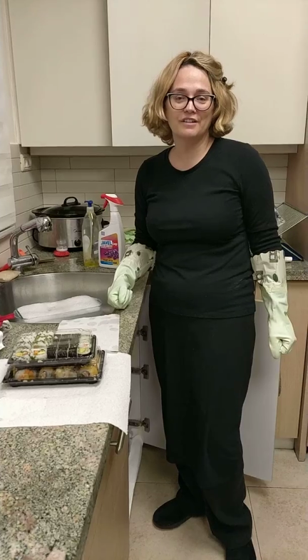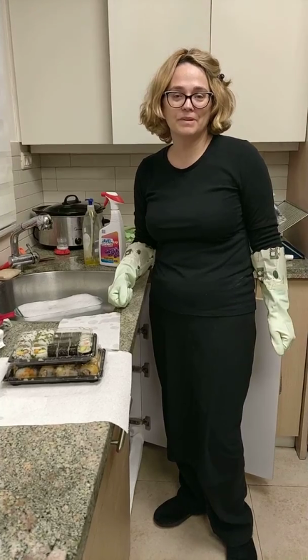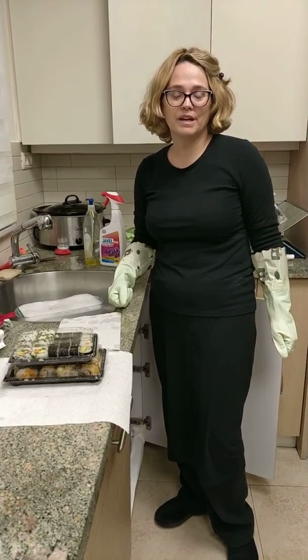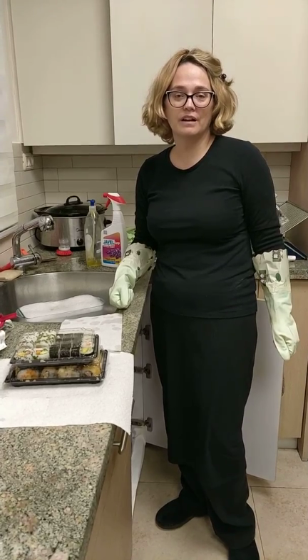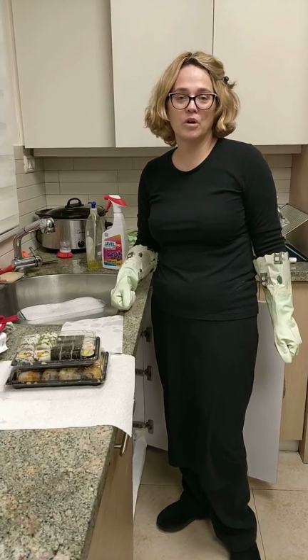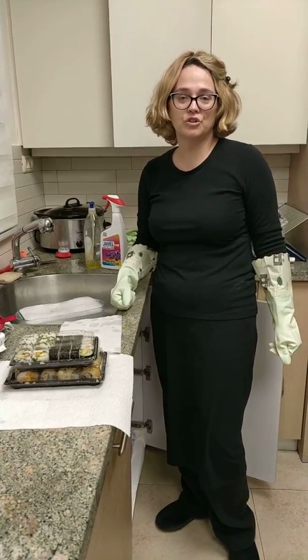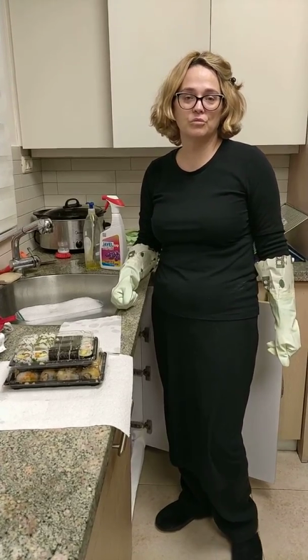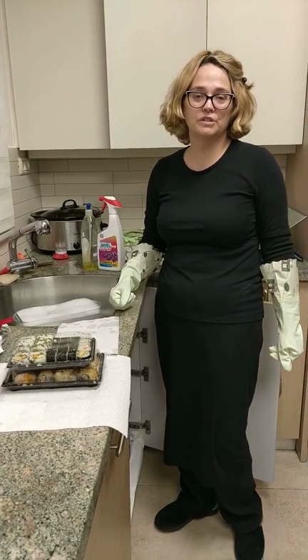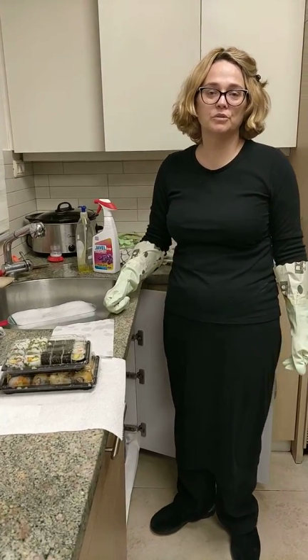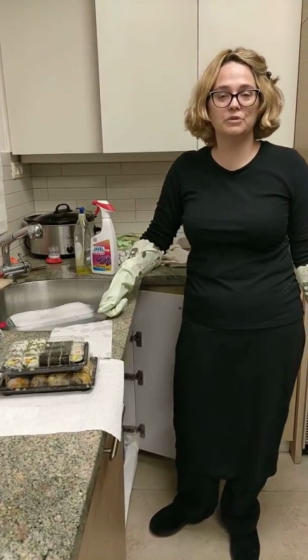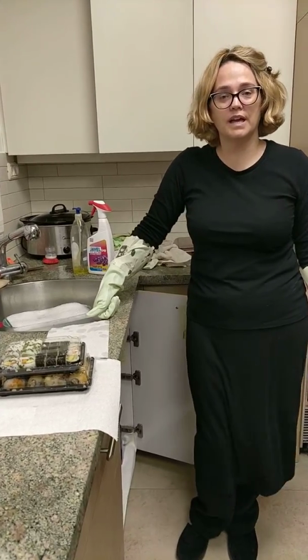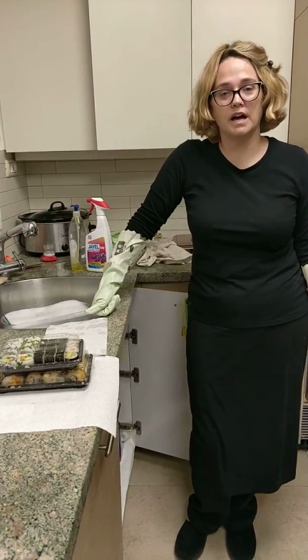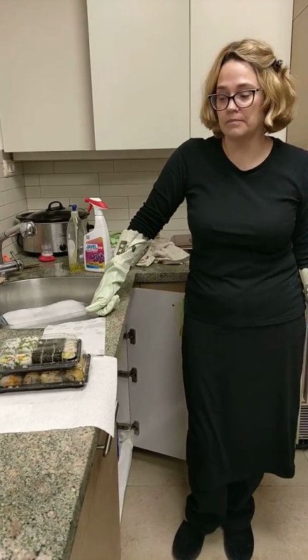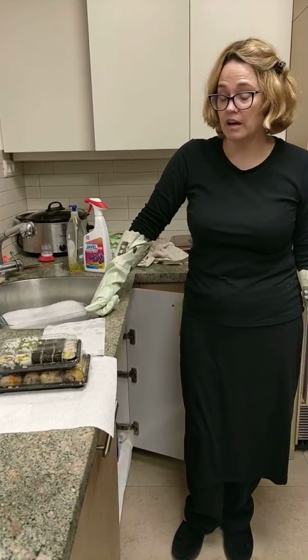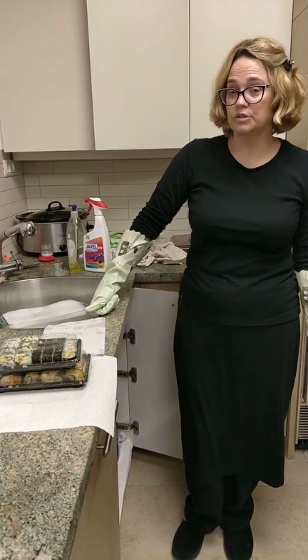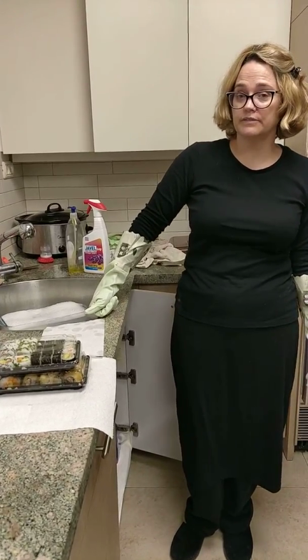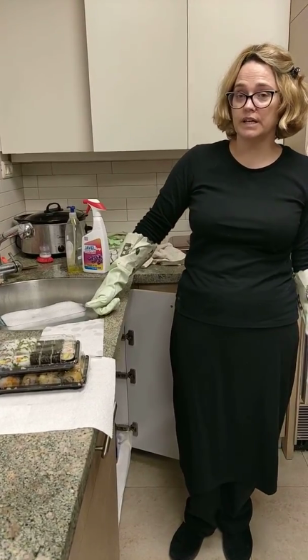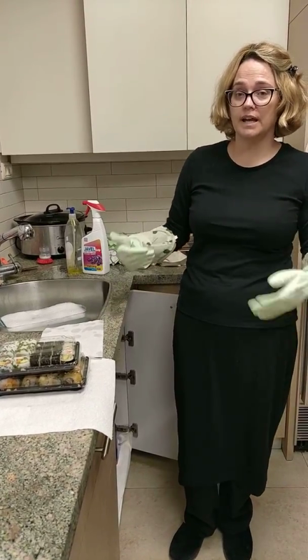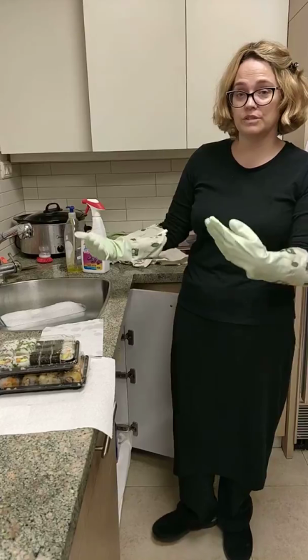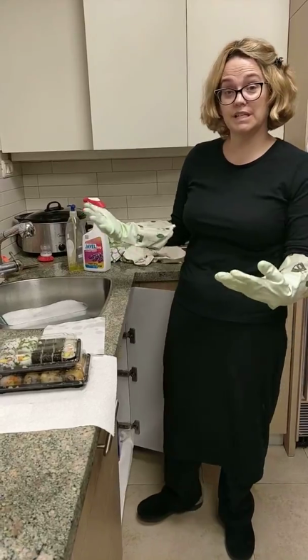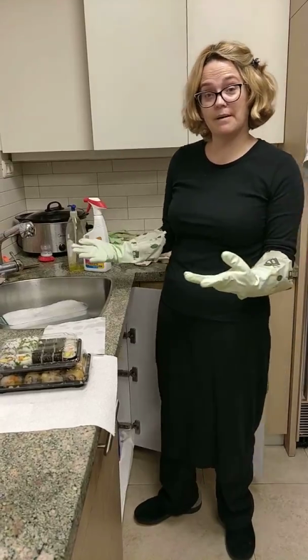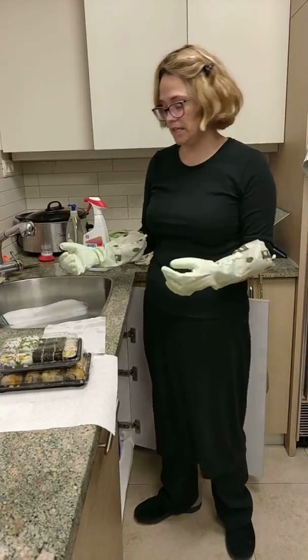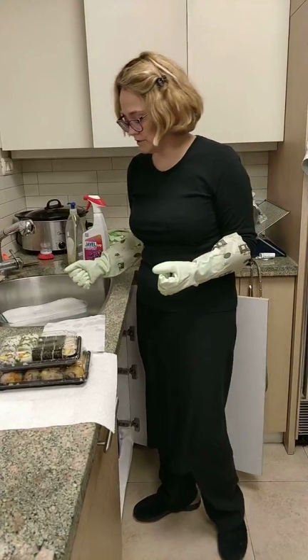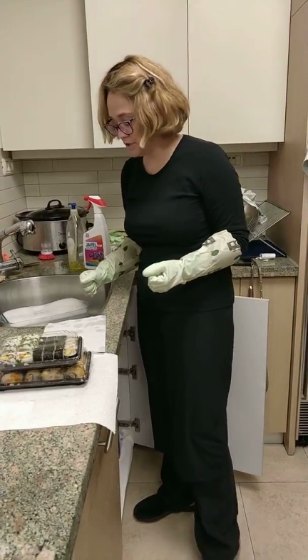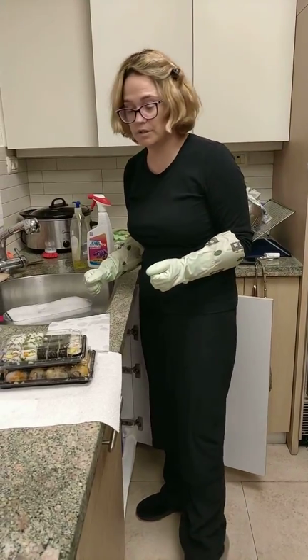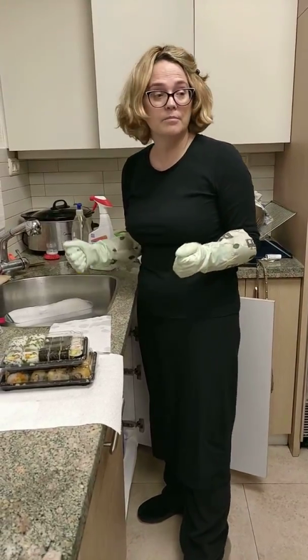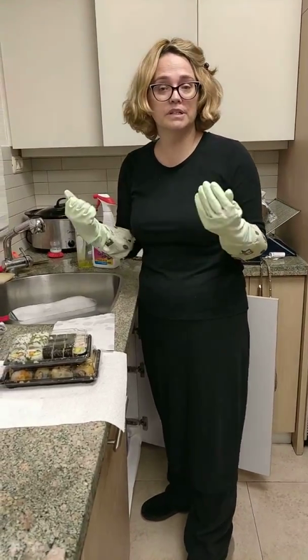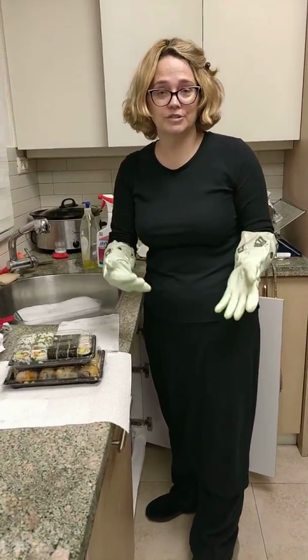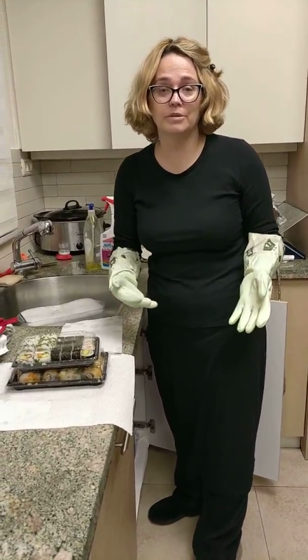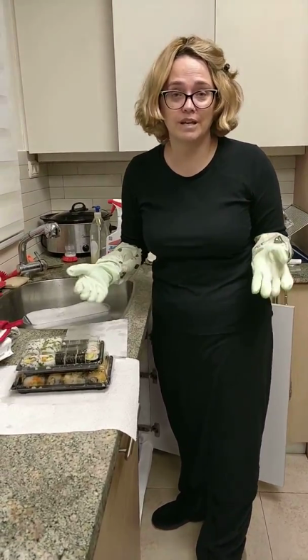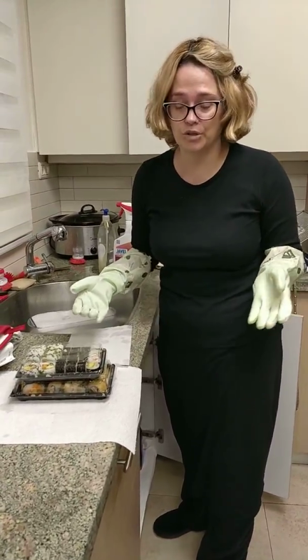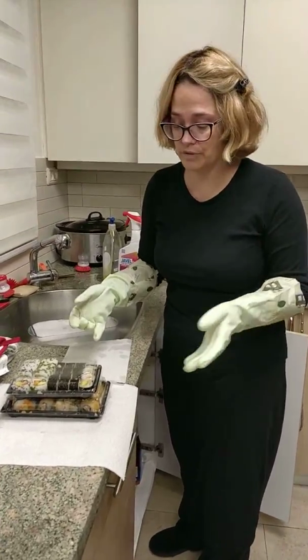Erin from Emacare. I want to show you what to do when you get a food delivery and how to decontaminate it so that you could put it on your table and enjoy the food.